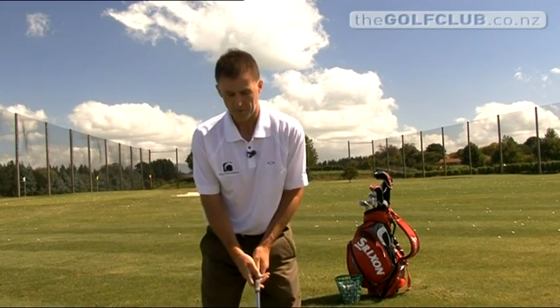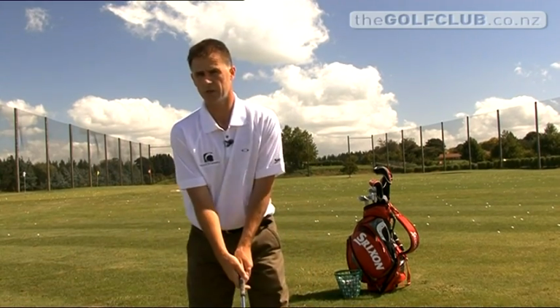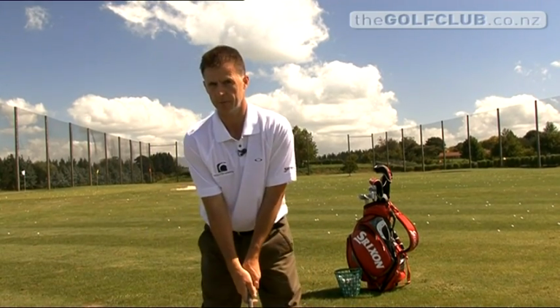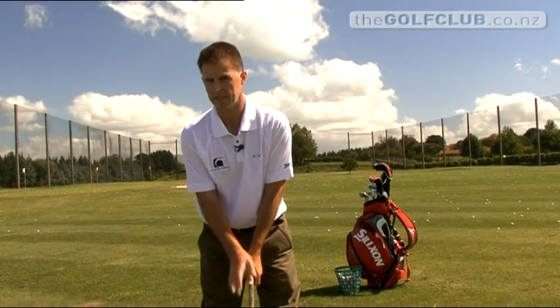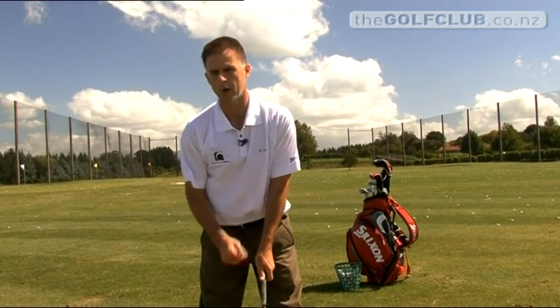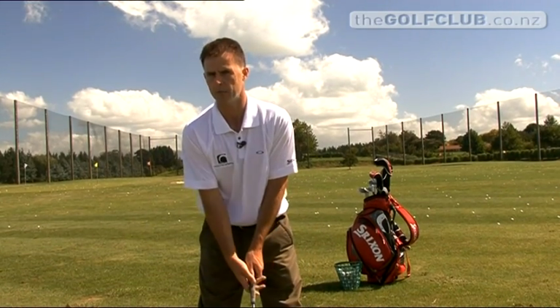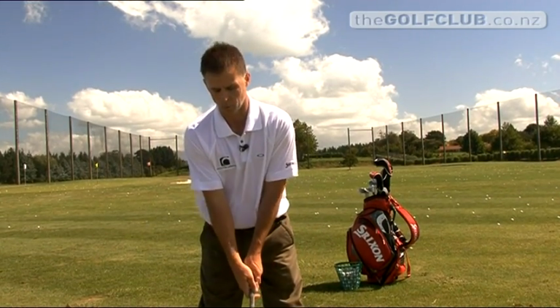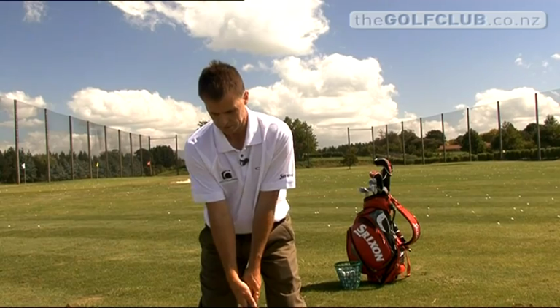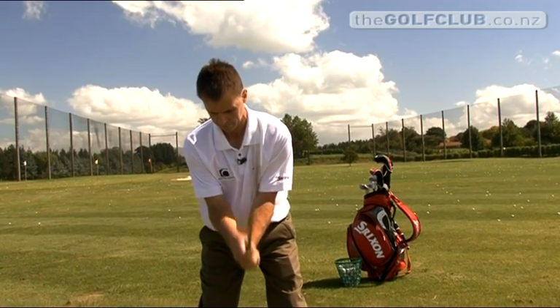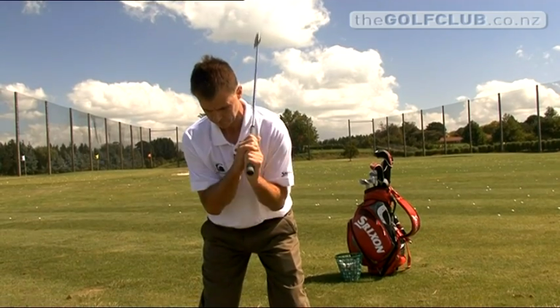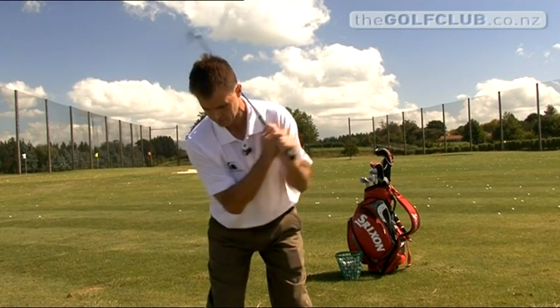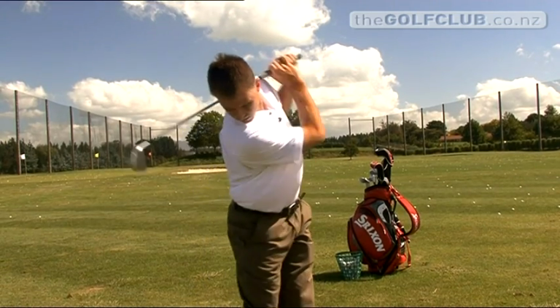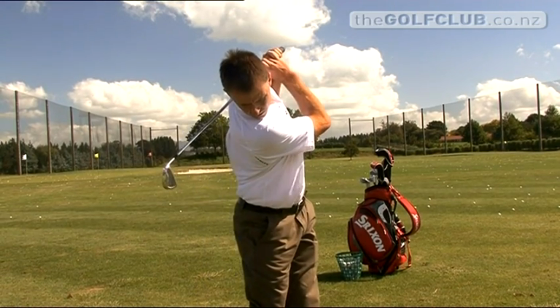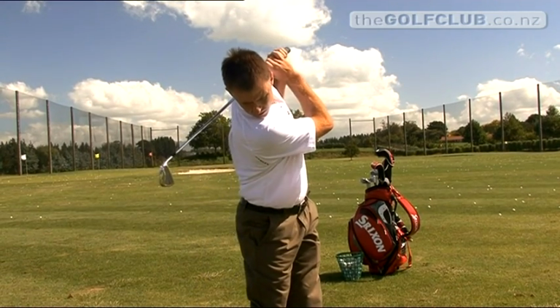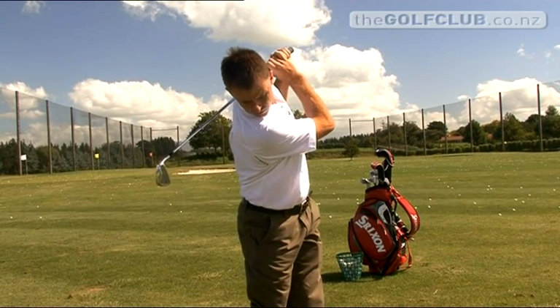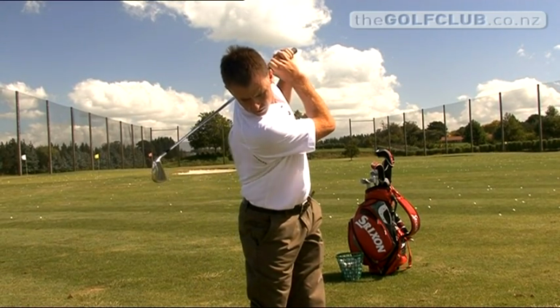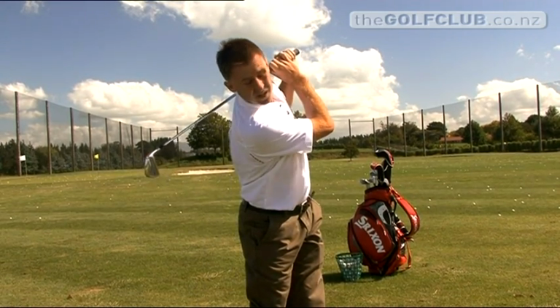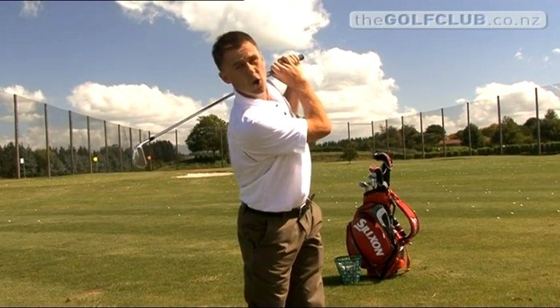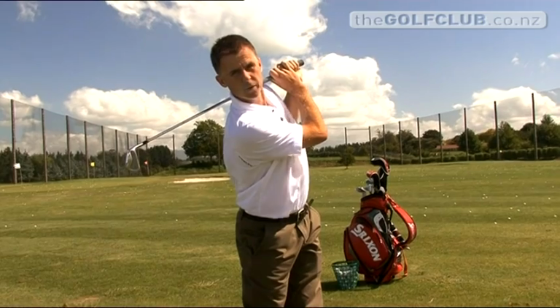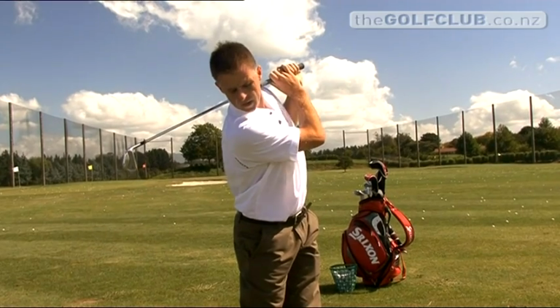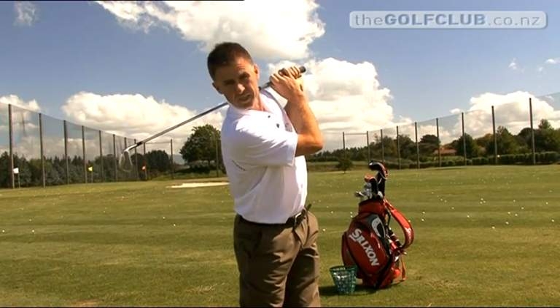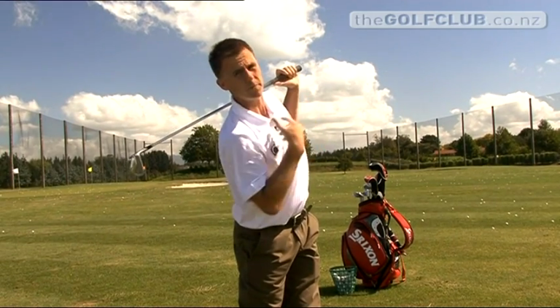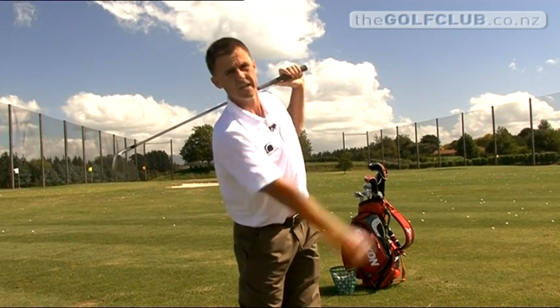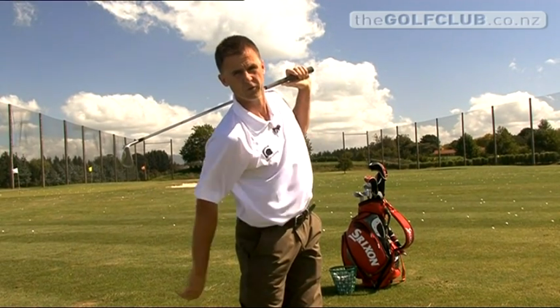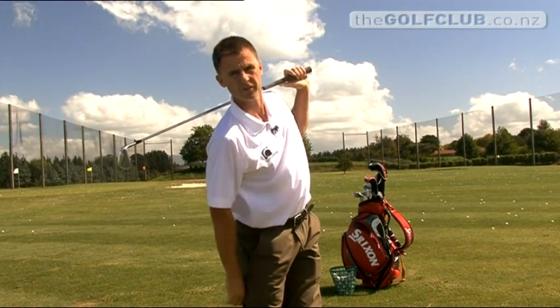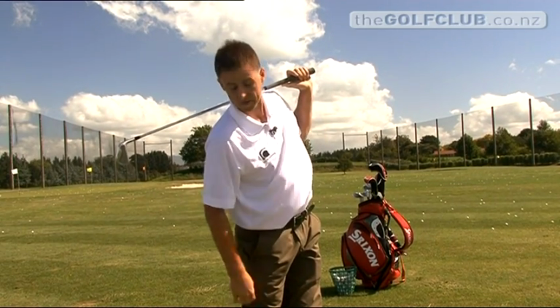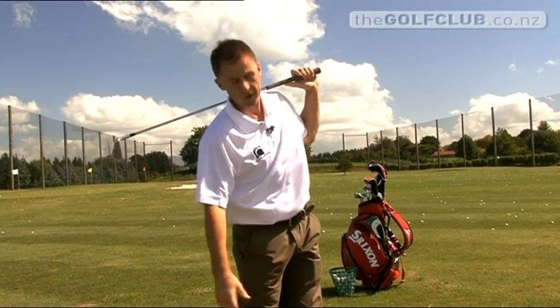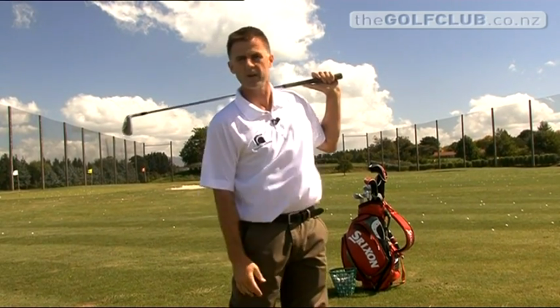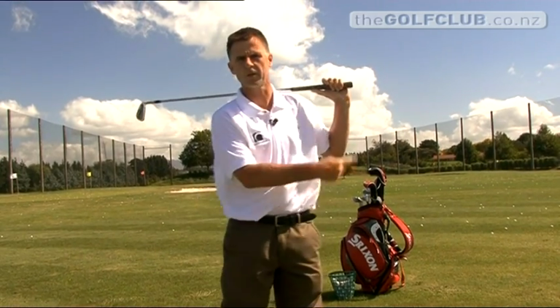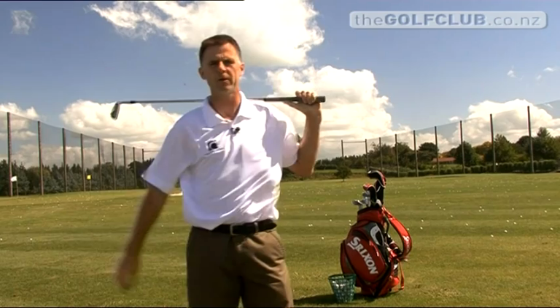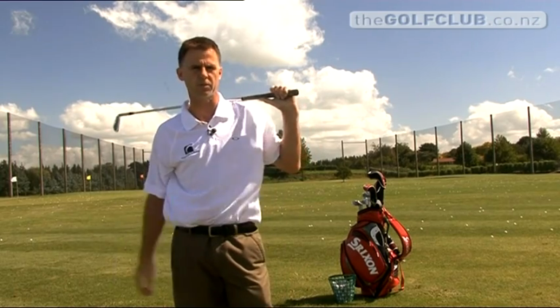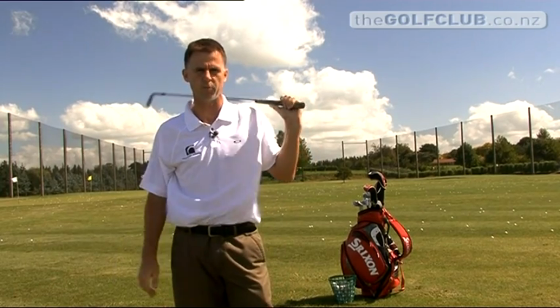If I was to try and do this keeping my head down and my eyes down where the ball was — that's kind of awkward. And as you can see, my body can't turn fully through to the target. Not only that, I risk losing track of where my golf ball went.